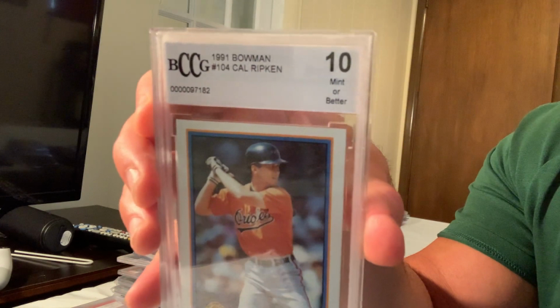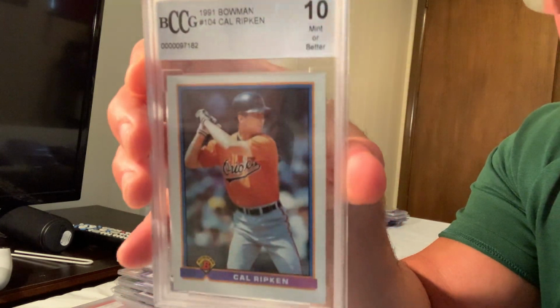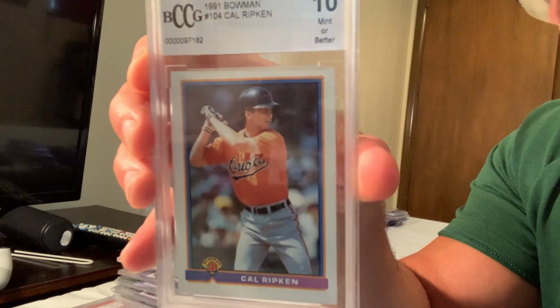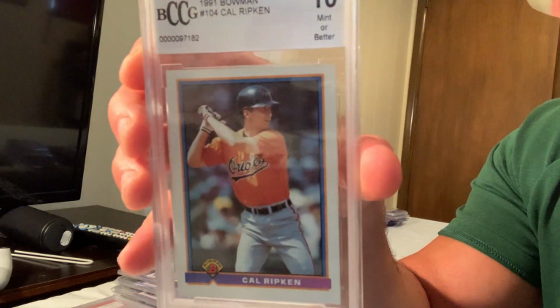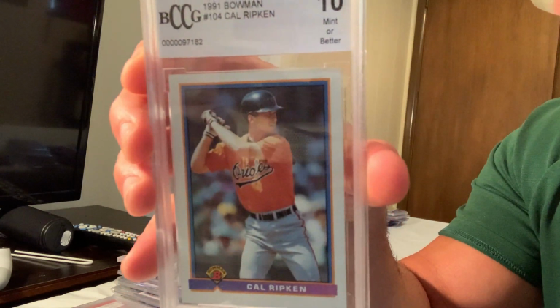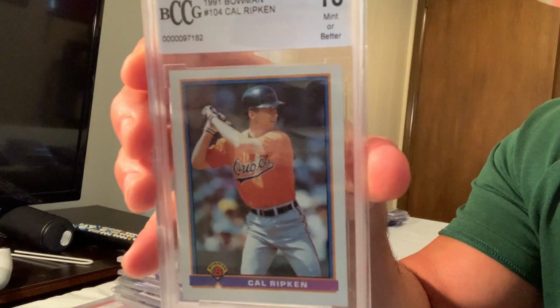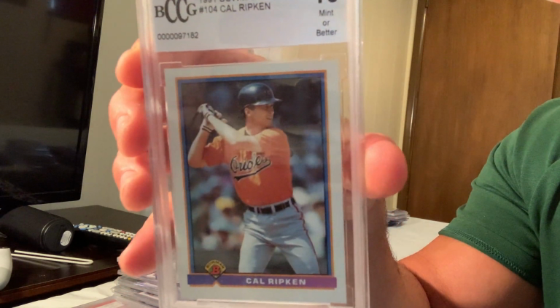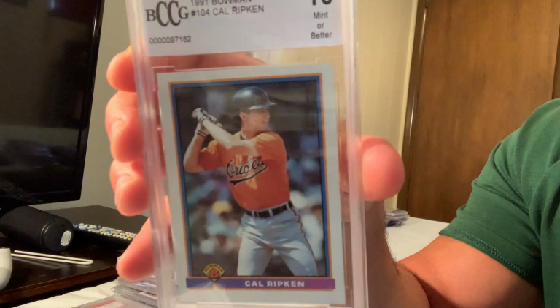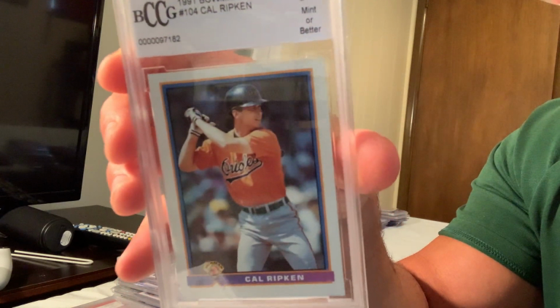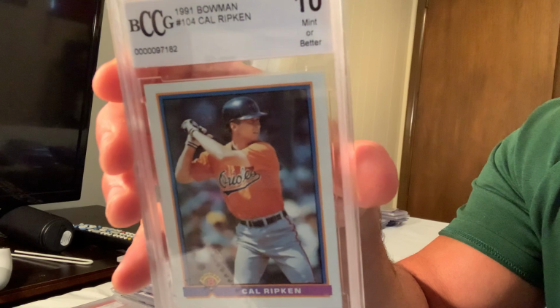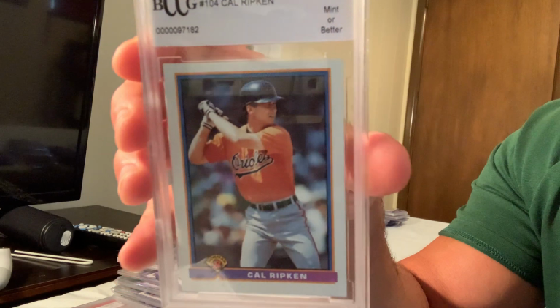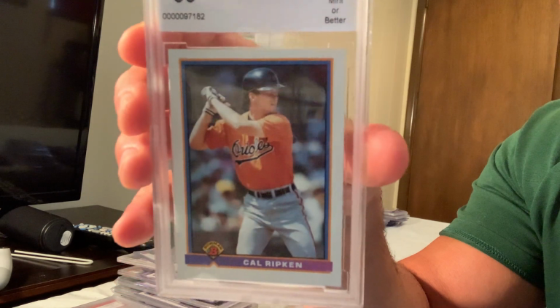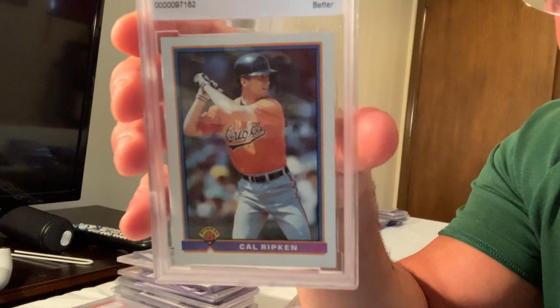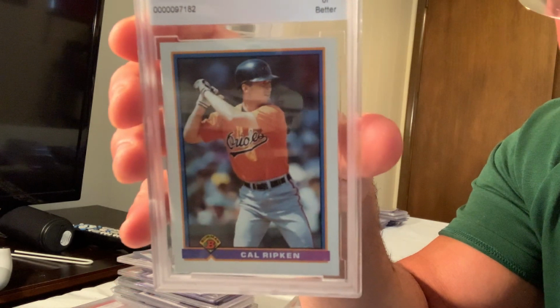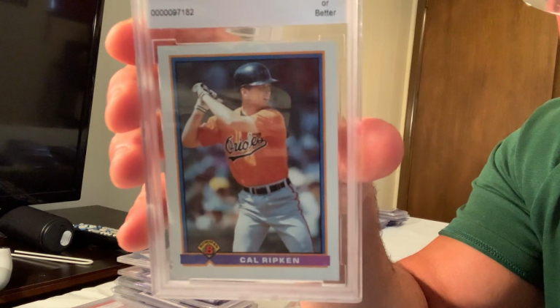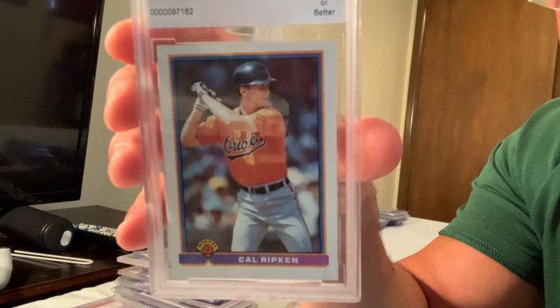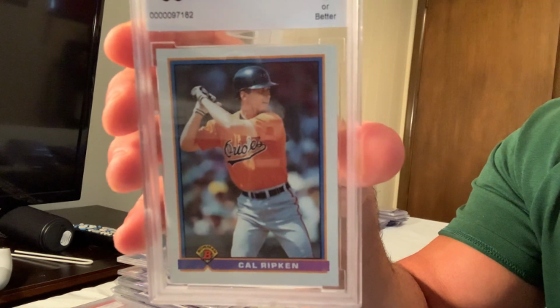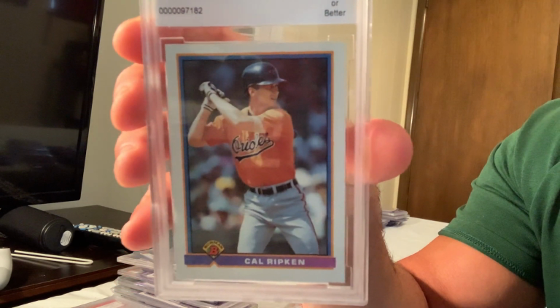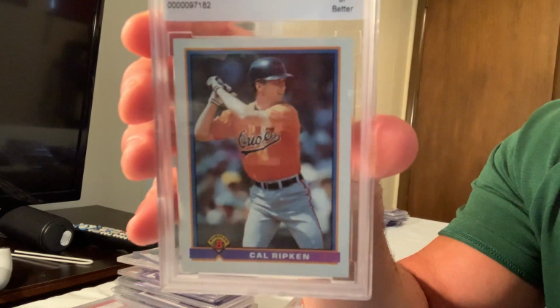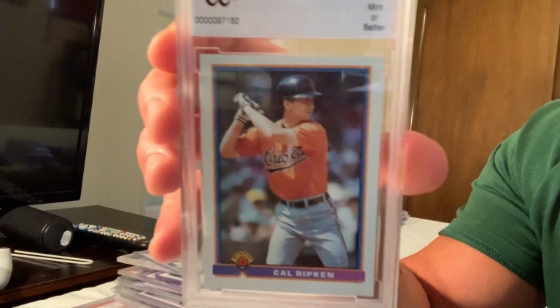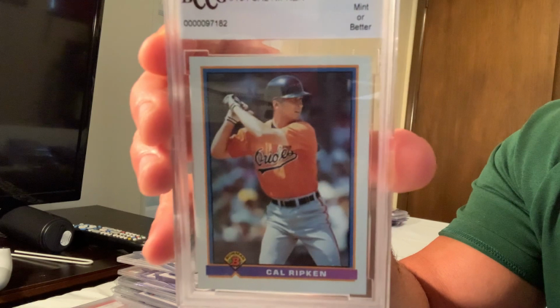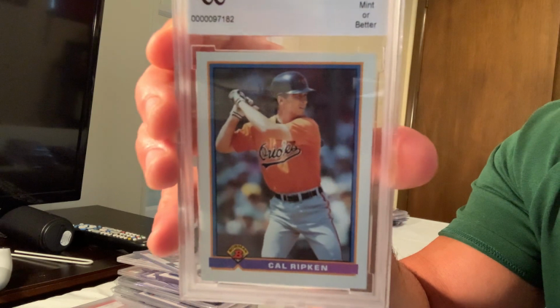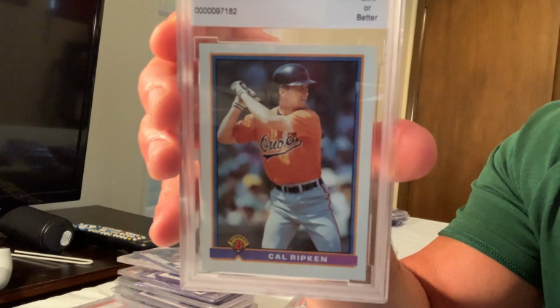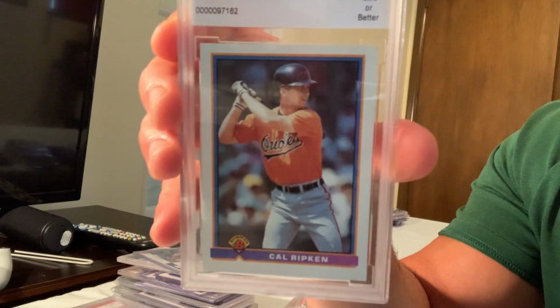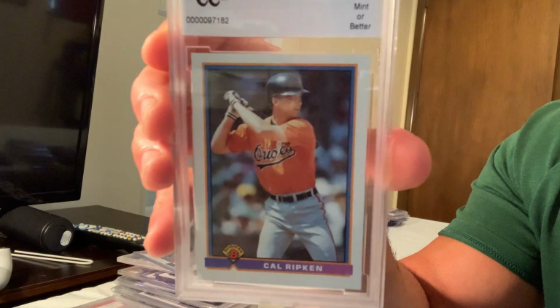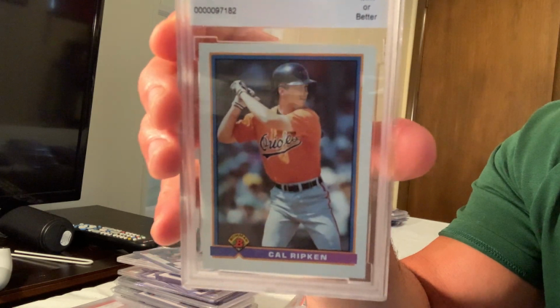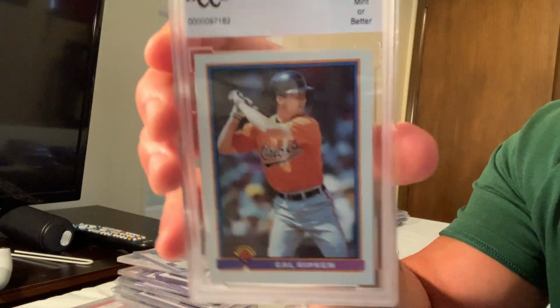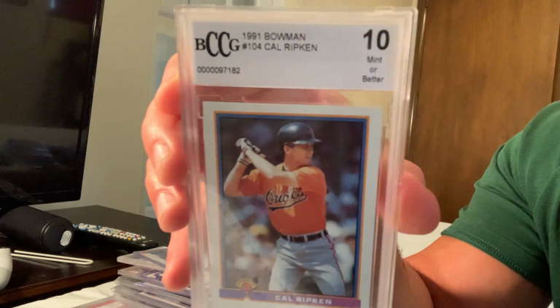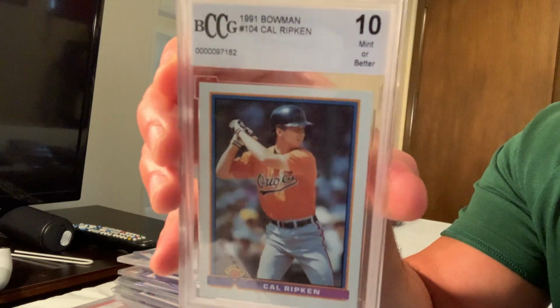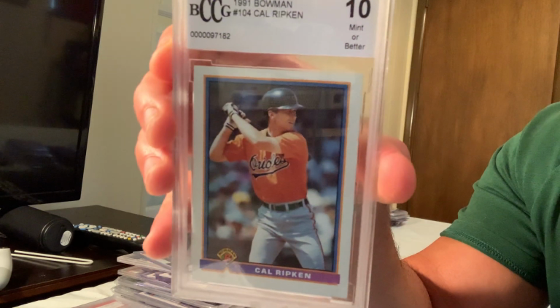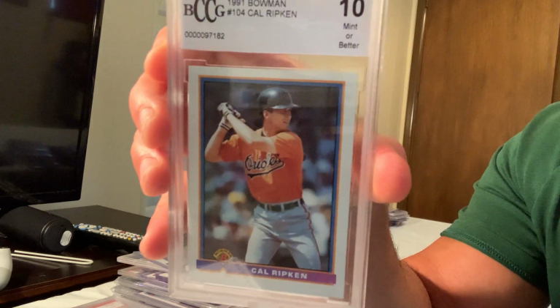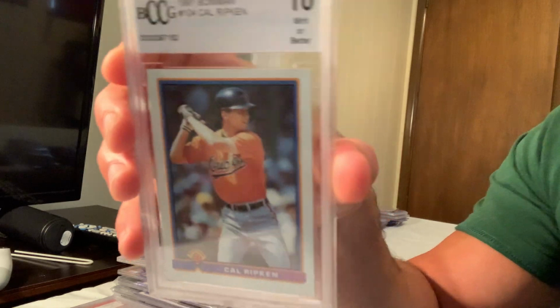Here is the Gem Mint 10 1991 Bowman Cal Ripken Jr., card number 104. Believe it or not, this card sold for $350 on eBay. It's not a rookie card and nothing particularly special — I'm going to look into that.